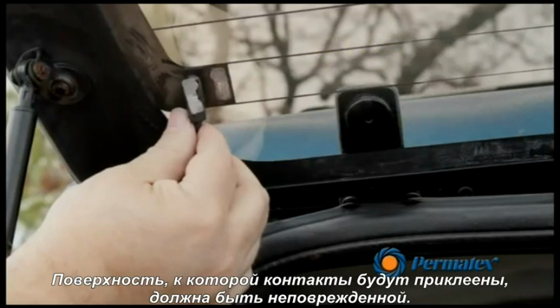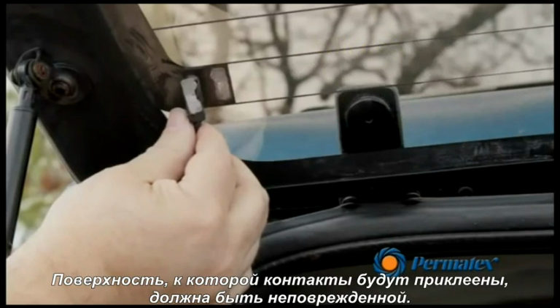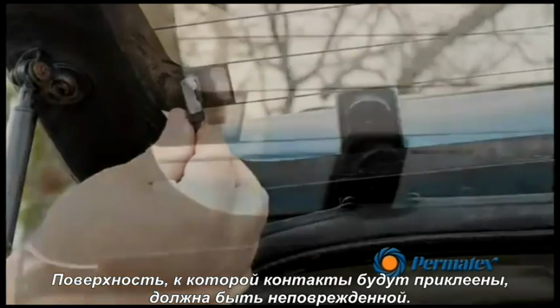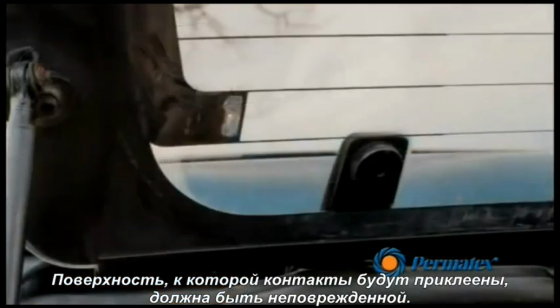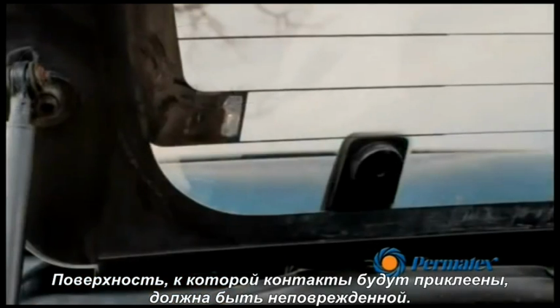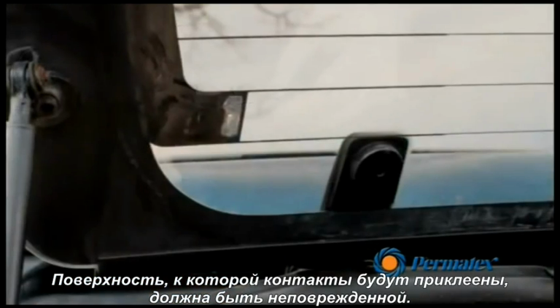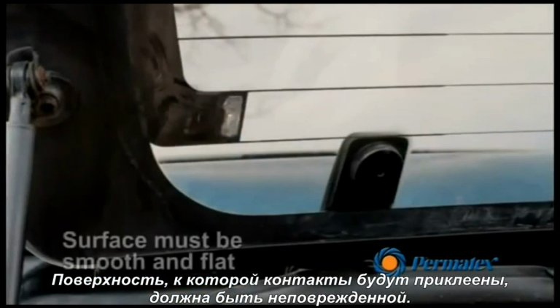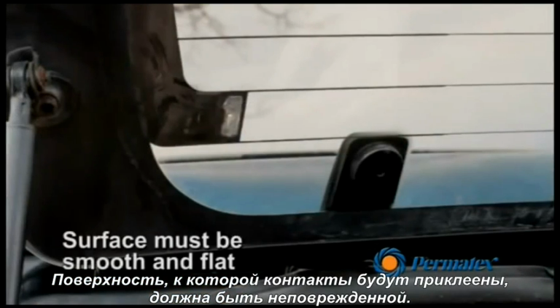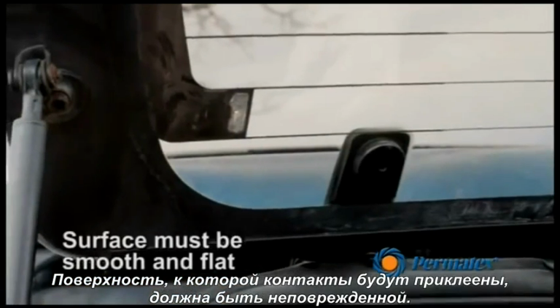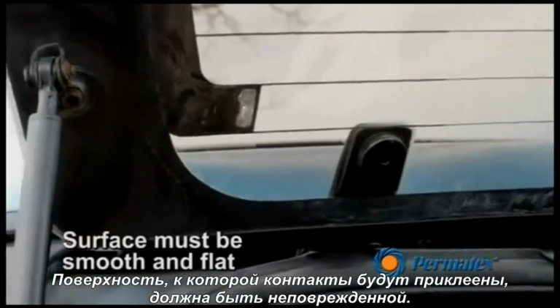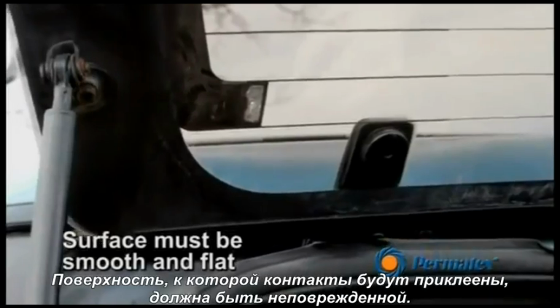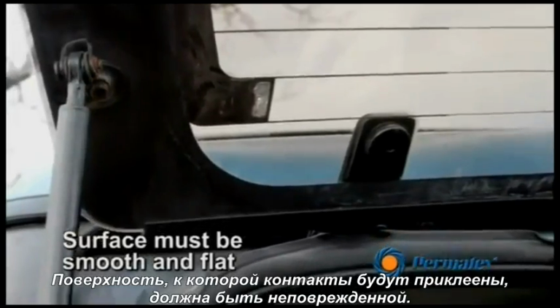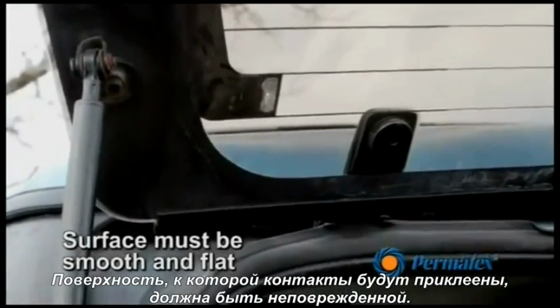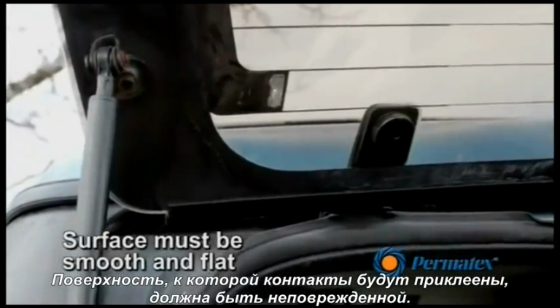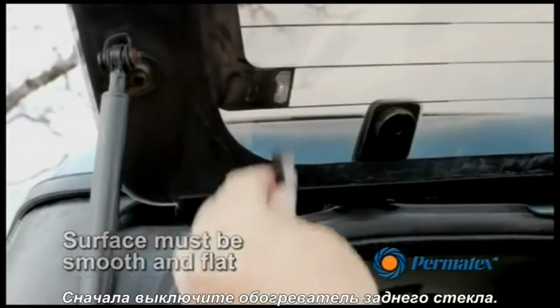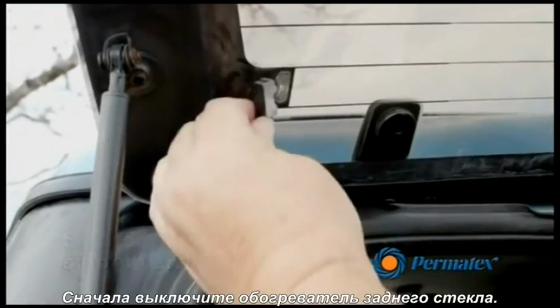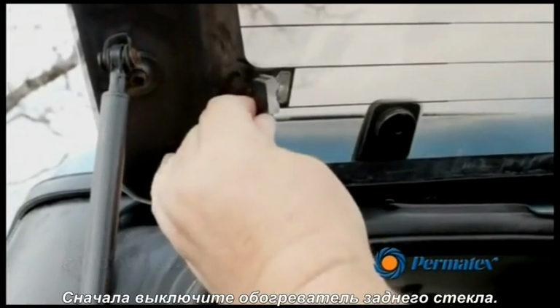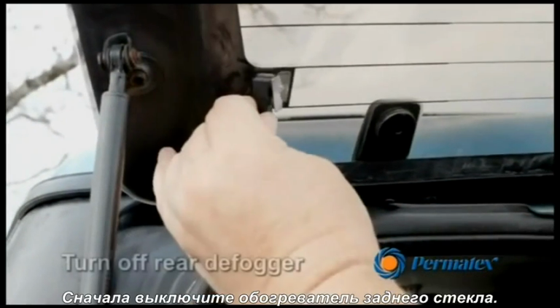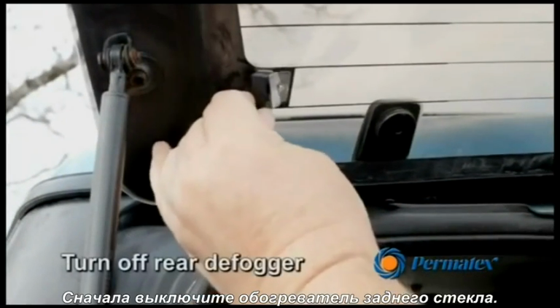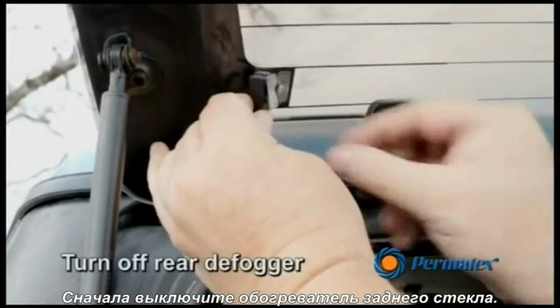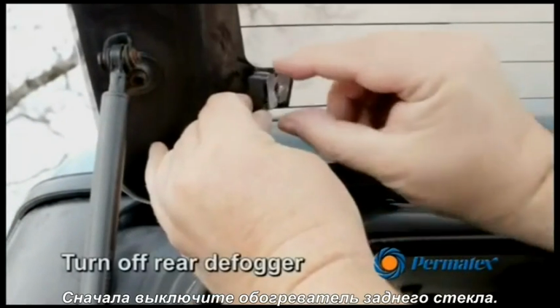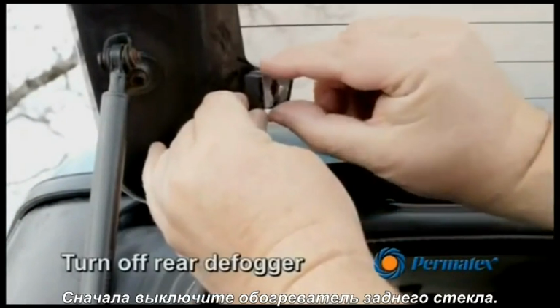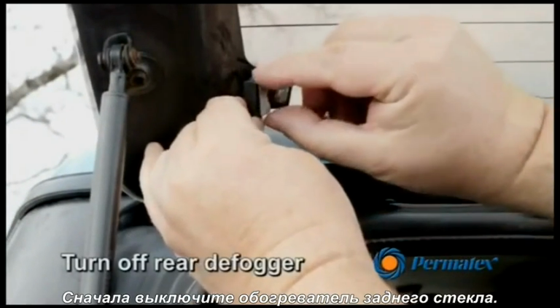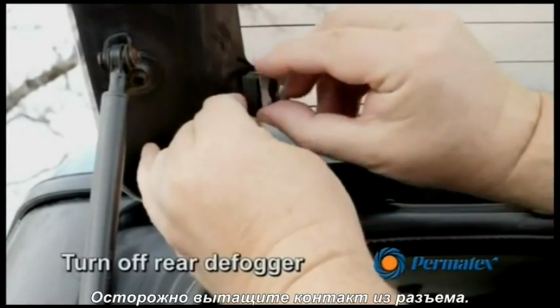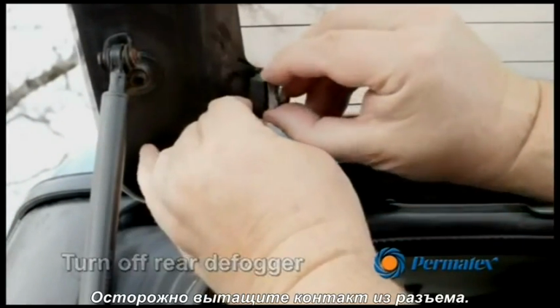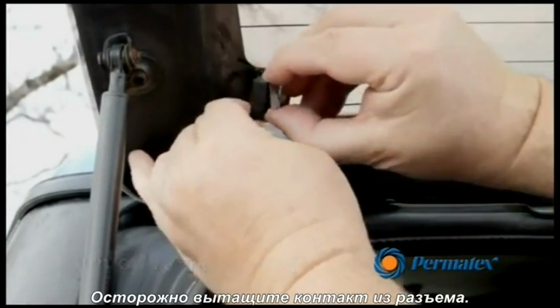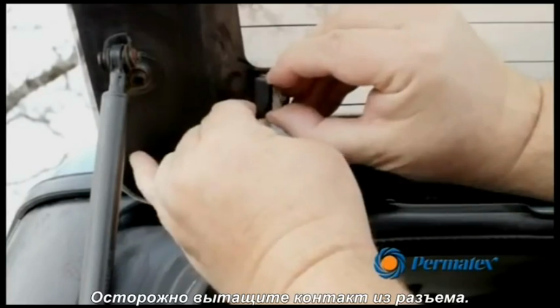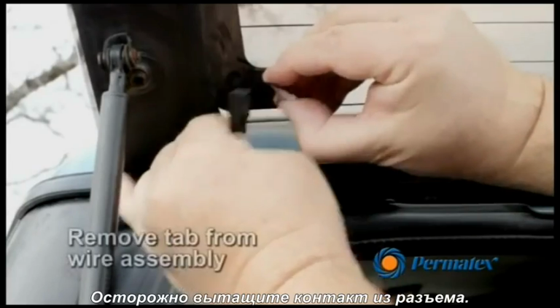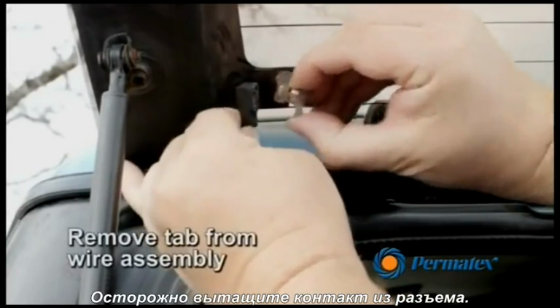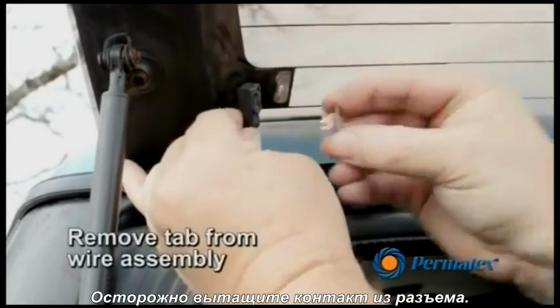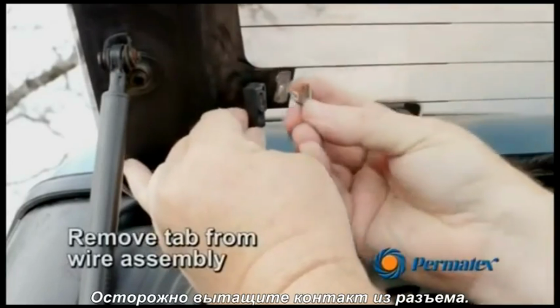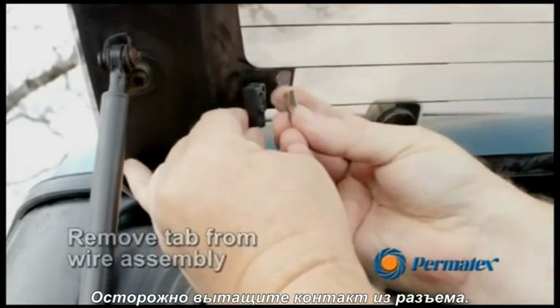The surface to which the tab is to be adhered must be smooth and flat. First, turn off the rear defogger. Carefully remove the tab from the wire assembly.